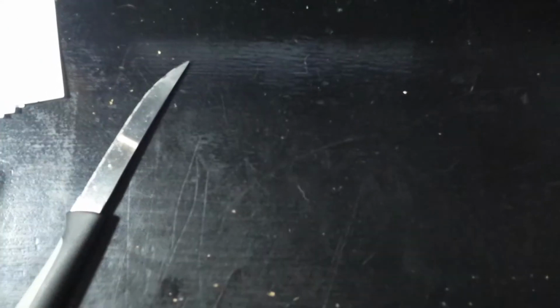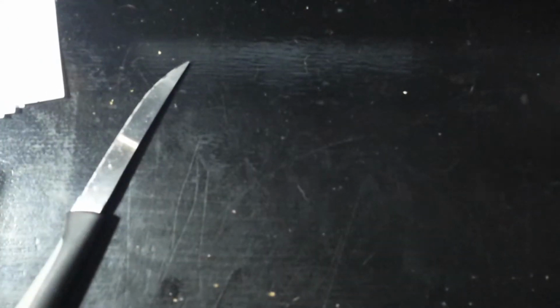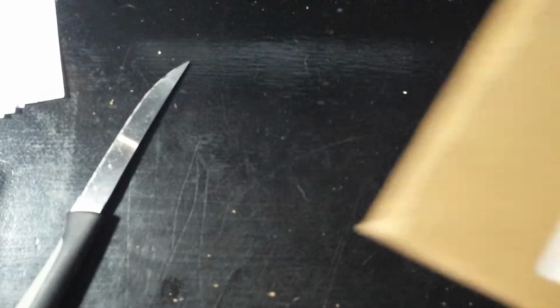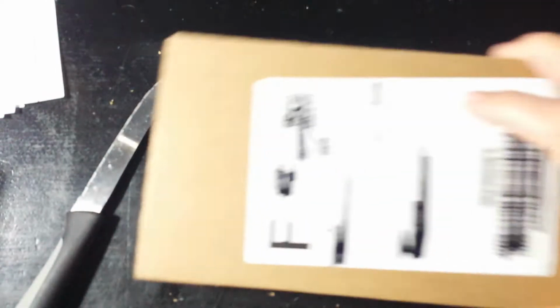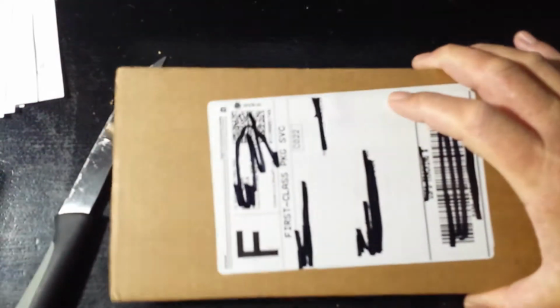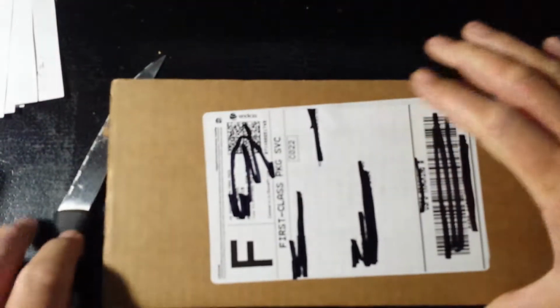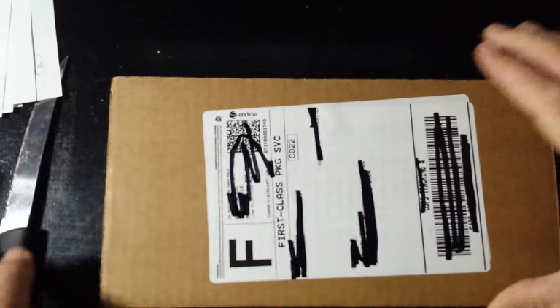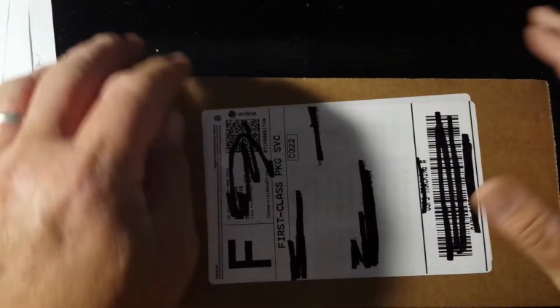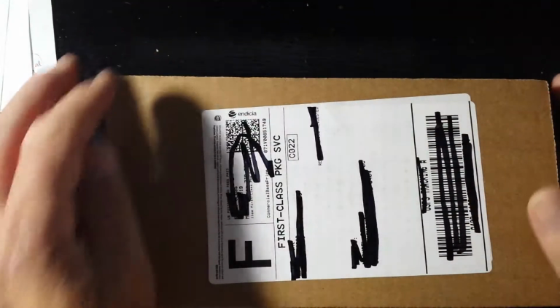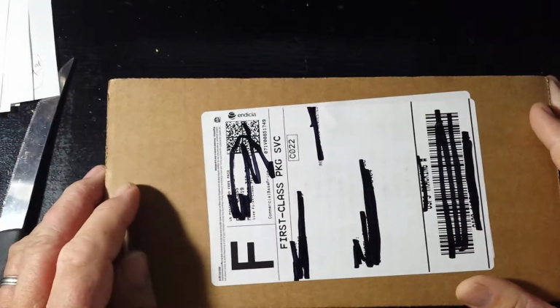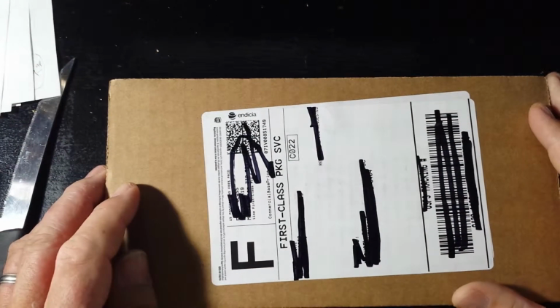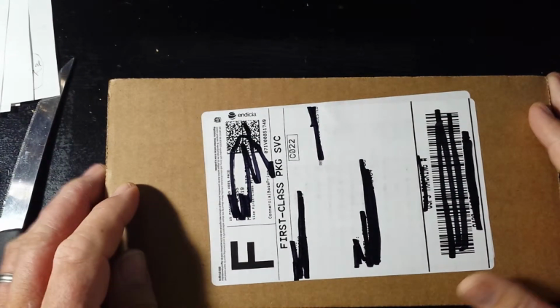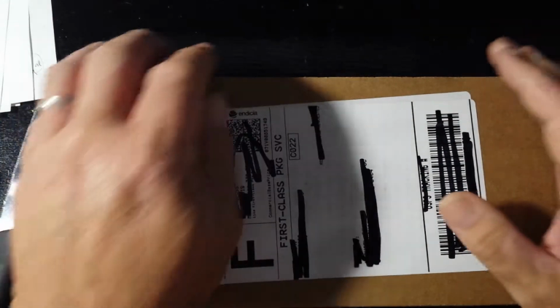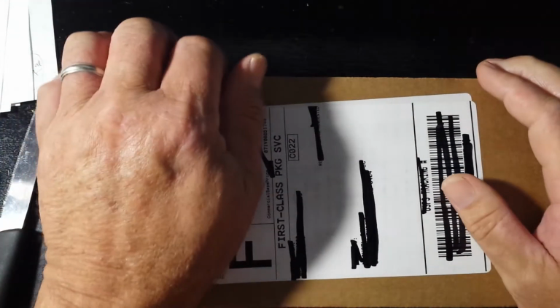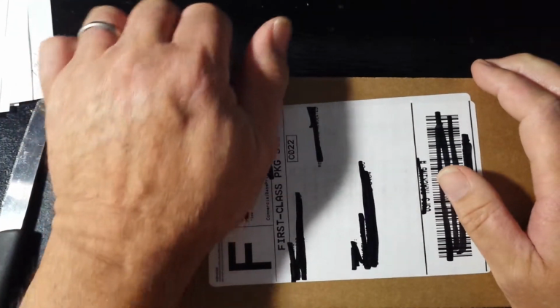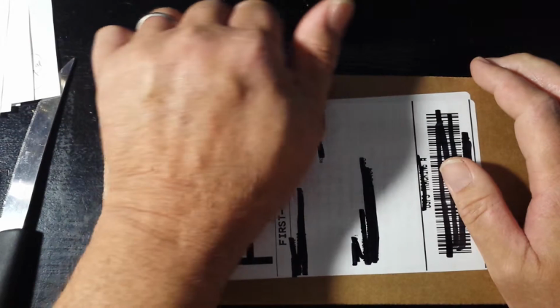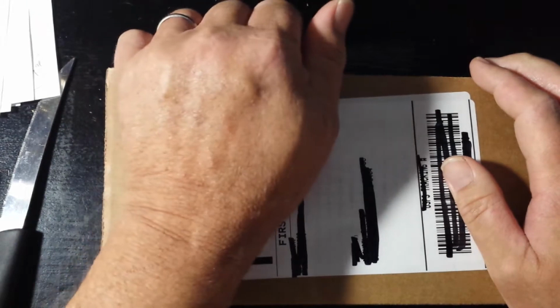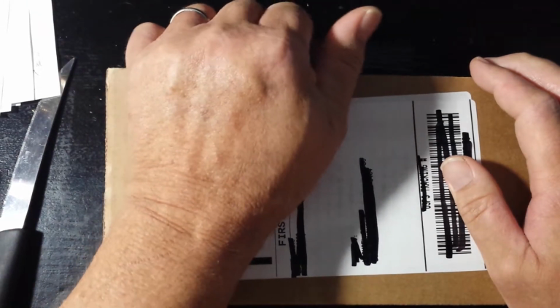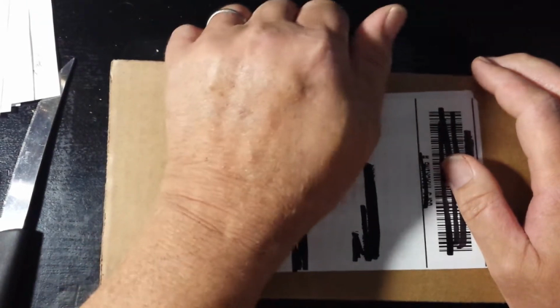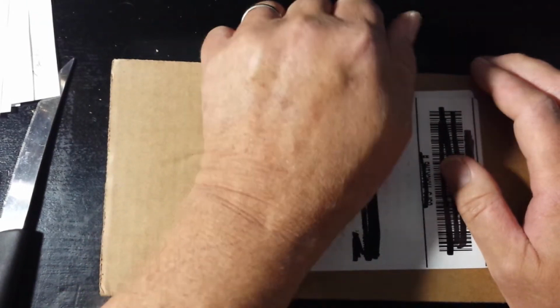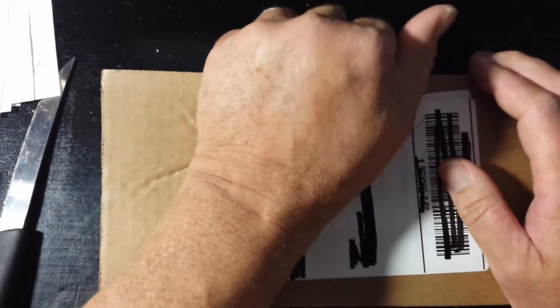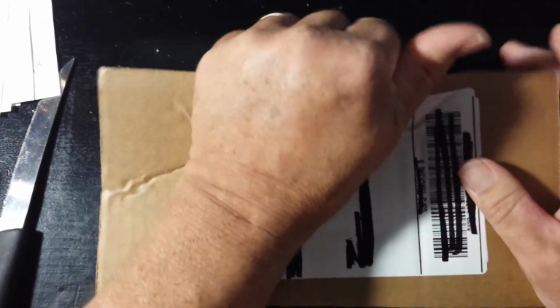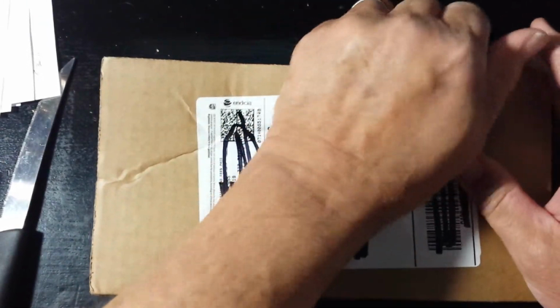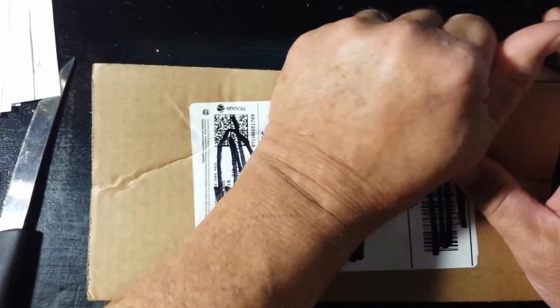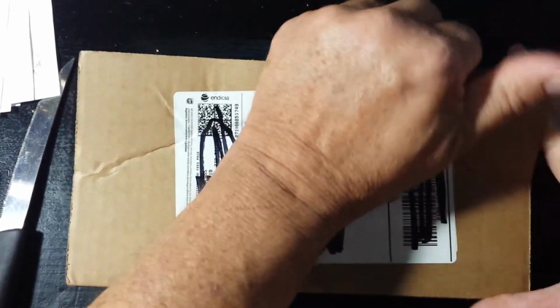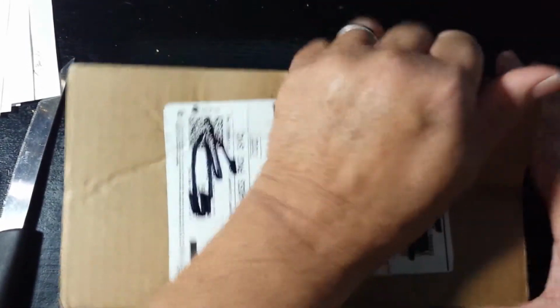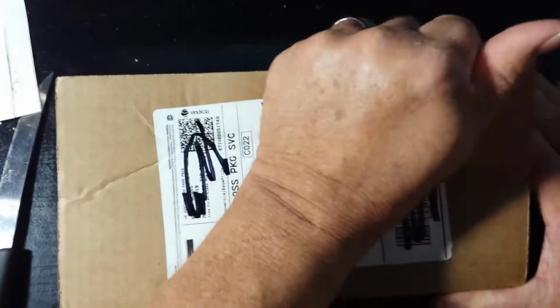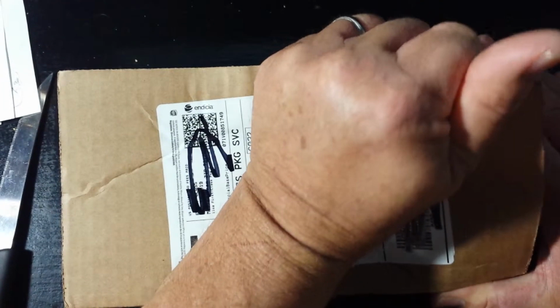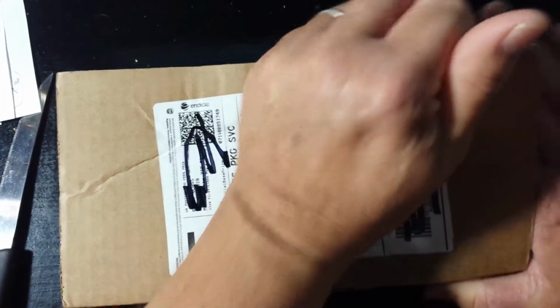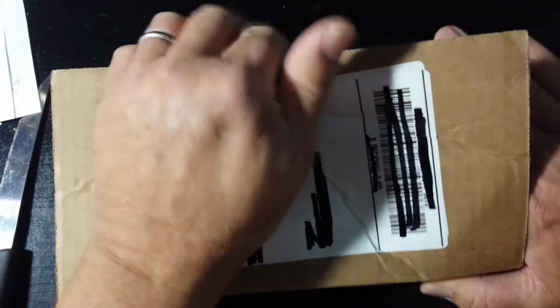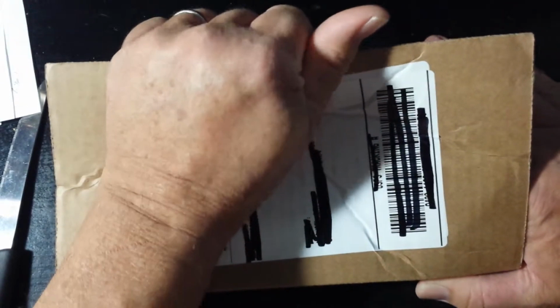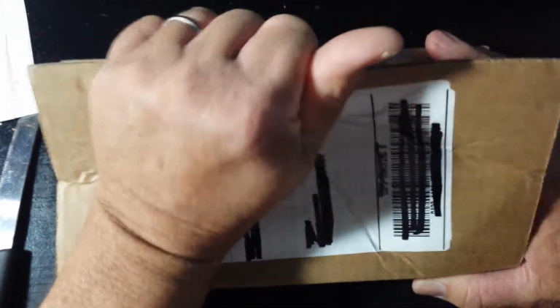We'll put that off to the side, and now for the moment that we've all been waiting for. Drumroll please. Okay, this is what I bought from Atmex.